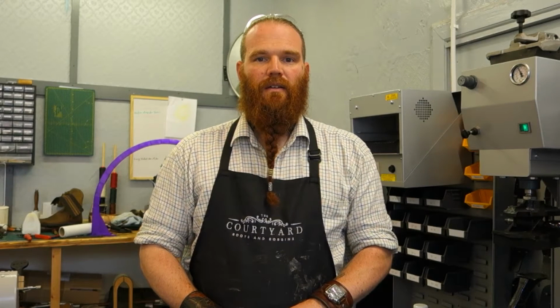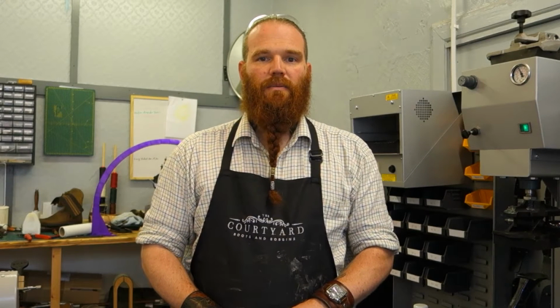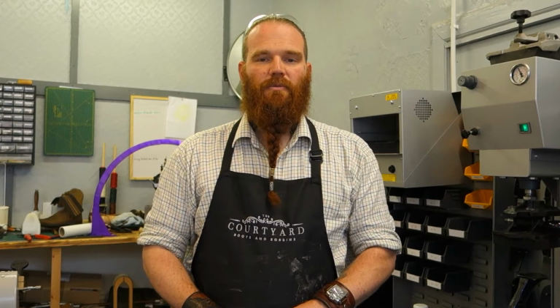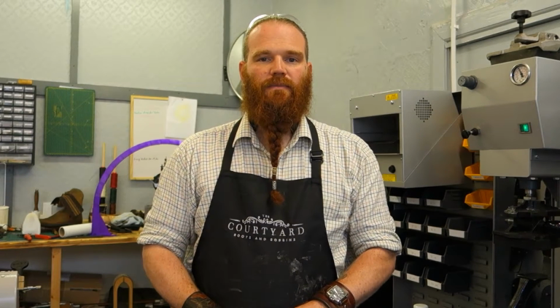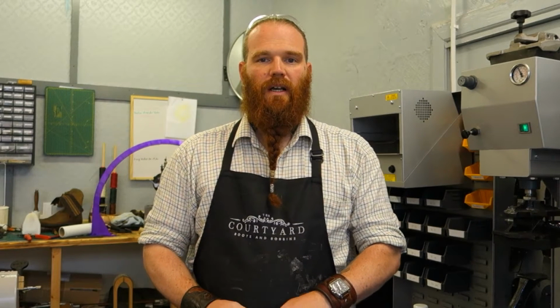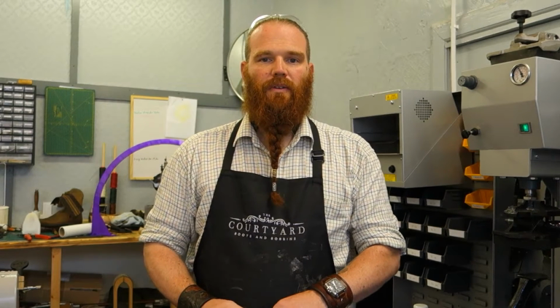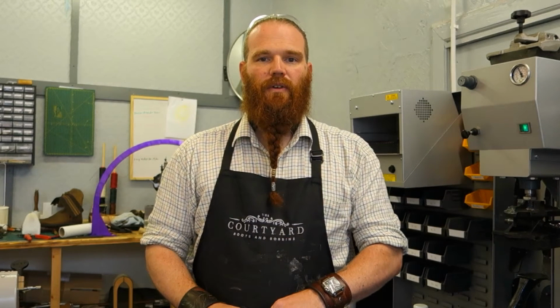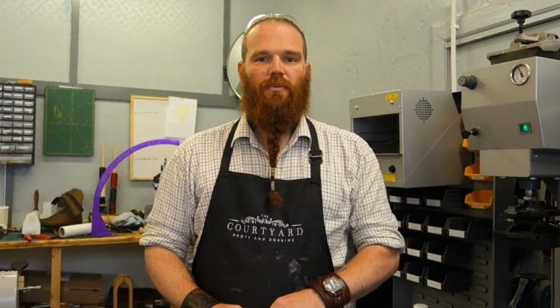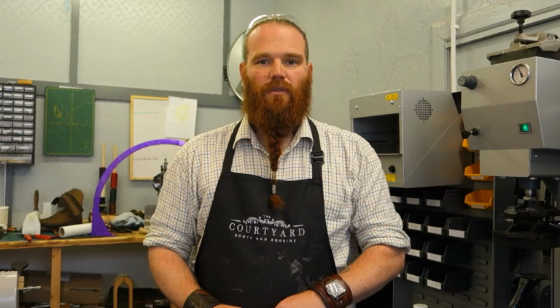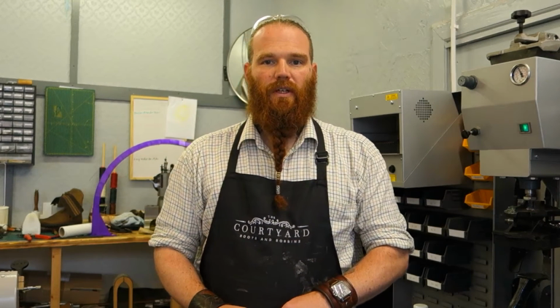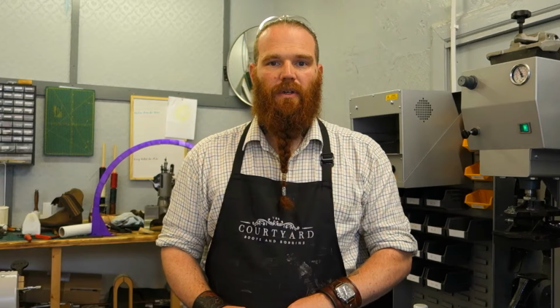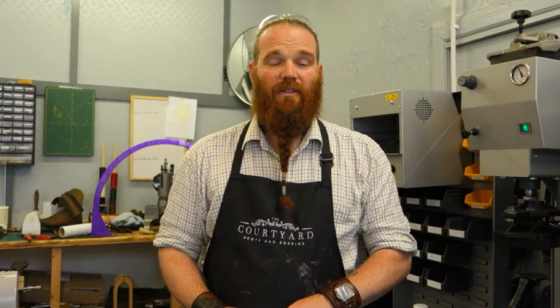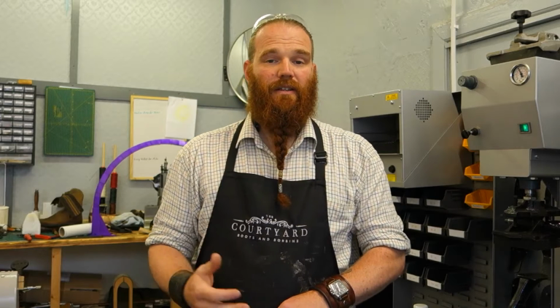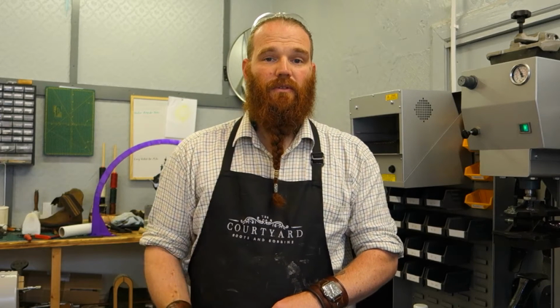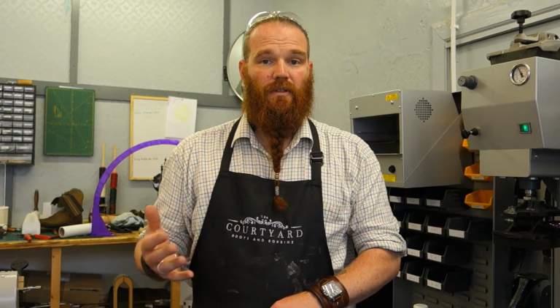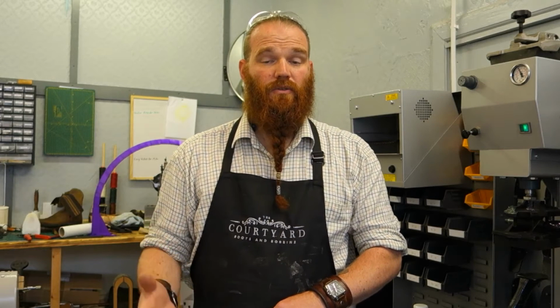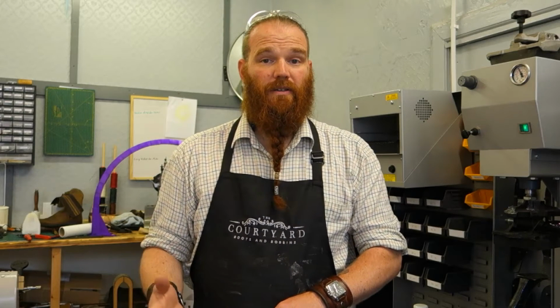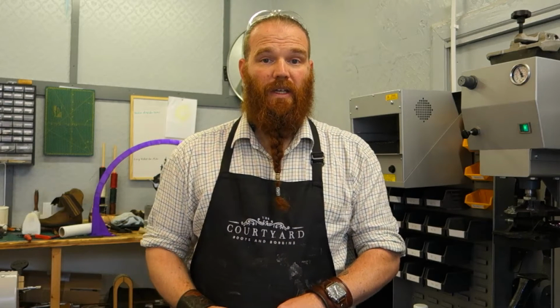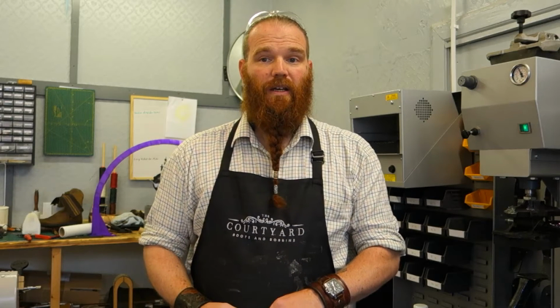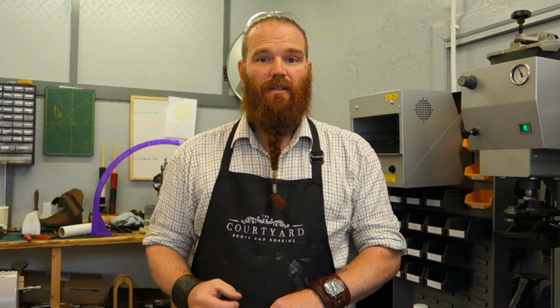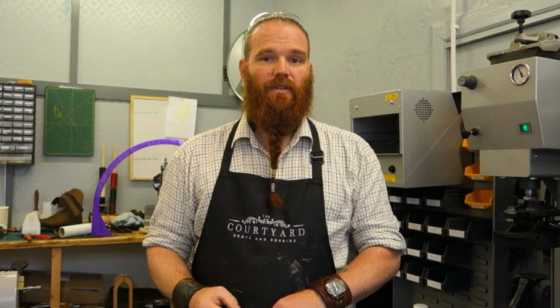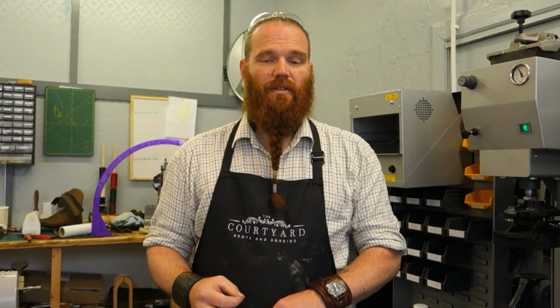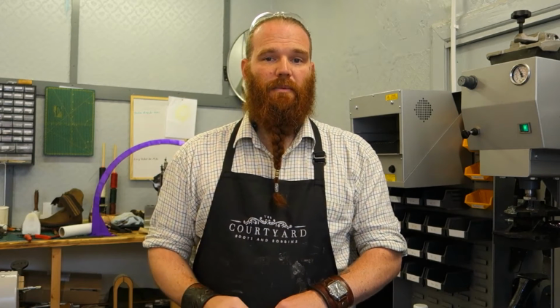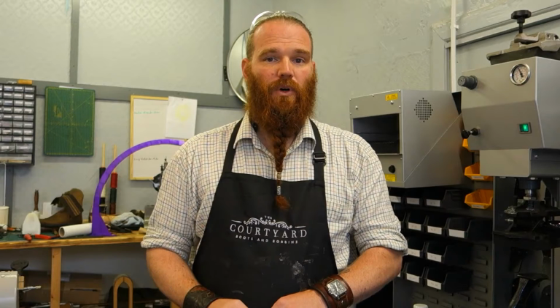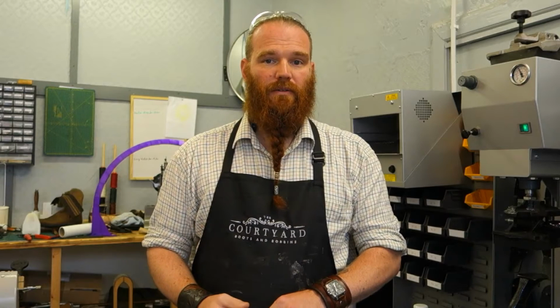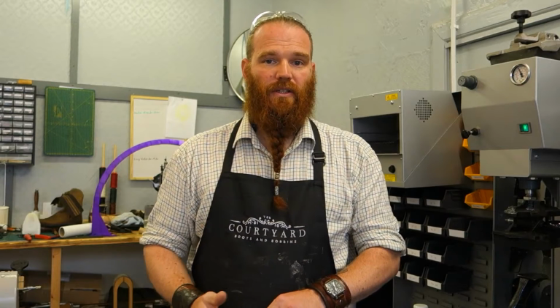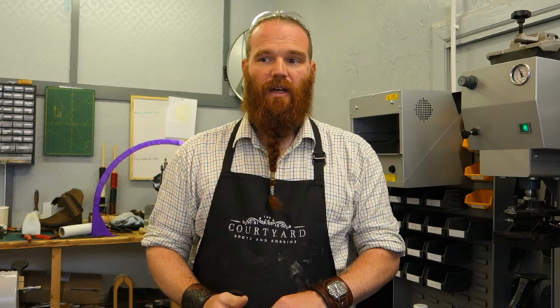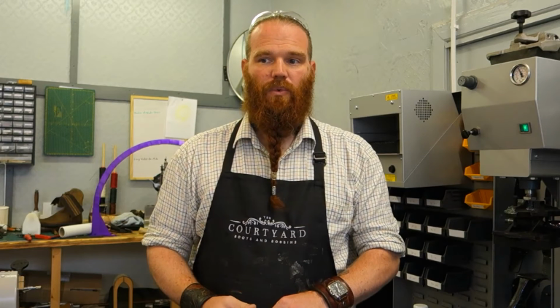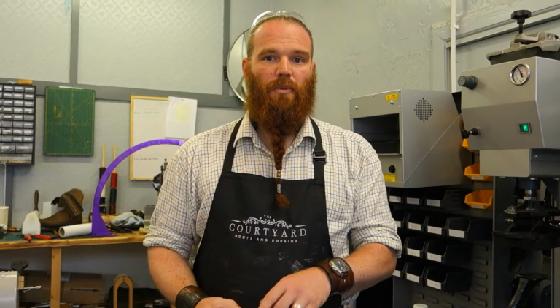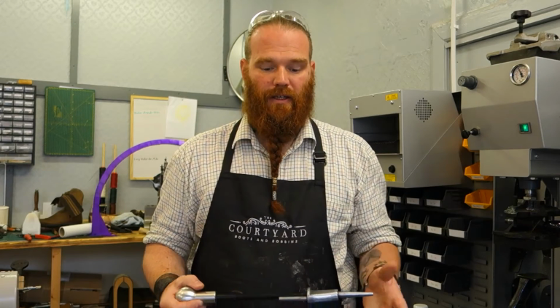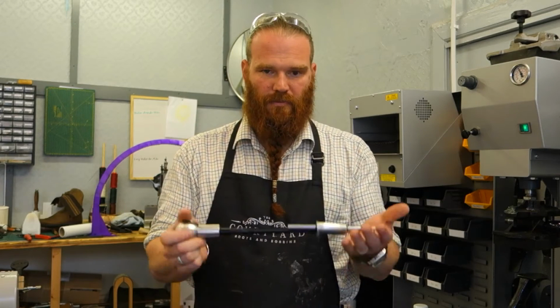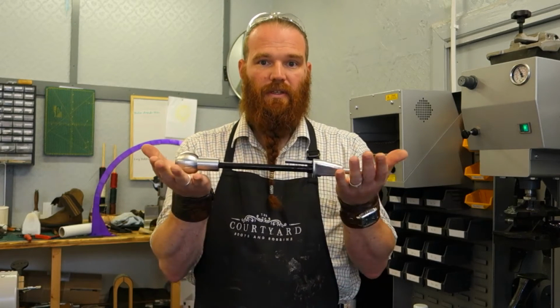Hi, my name's Ben. My wife and I run a shop called Courtyard where amongst other things we do shoe repairs. I've been after a slide hammer for a while actually, or a tube nailer, similar to this.